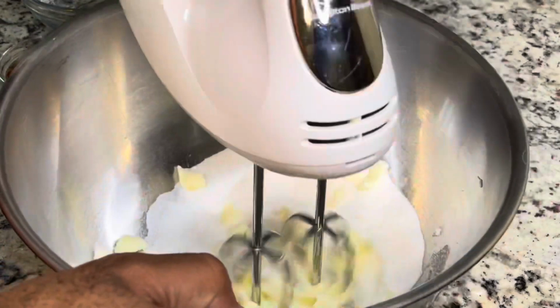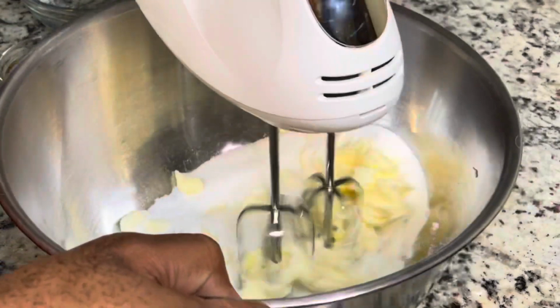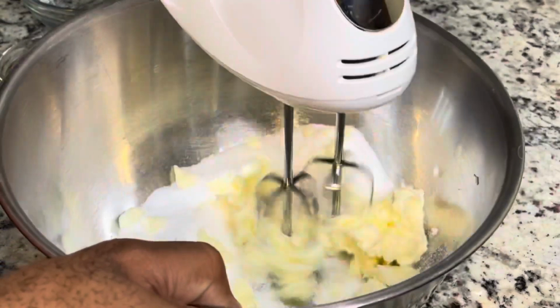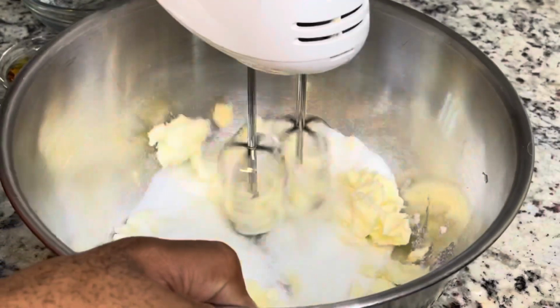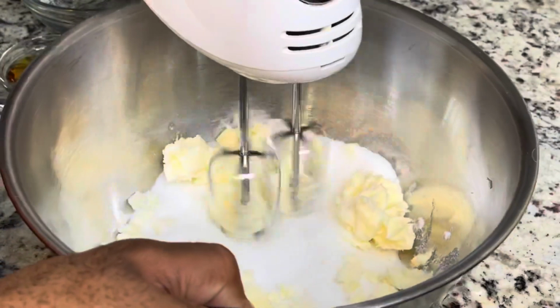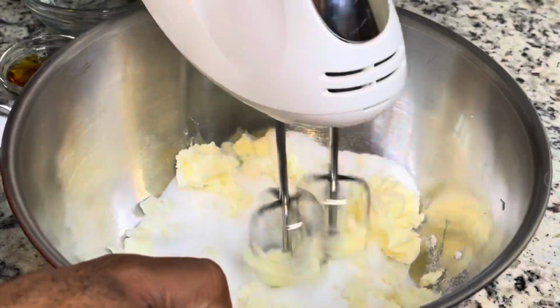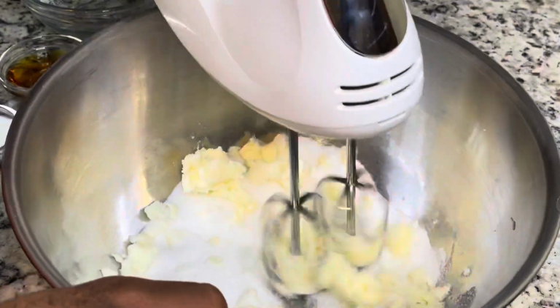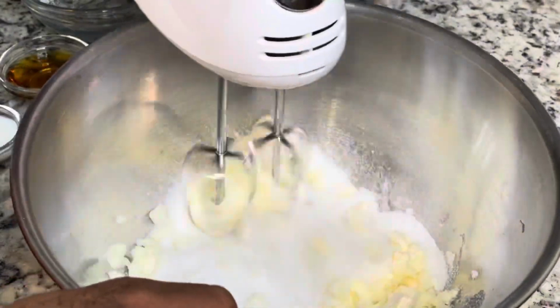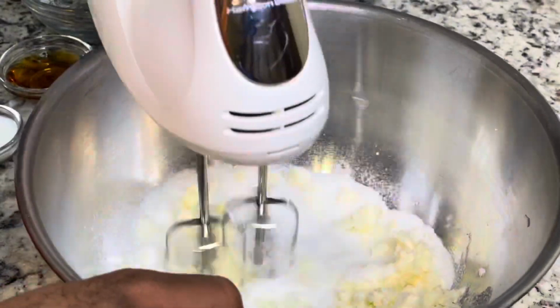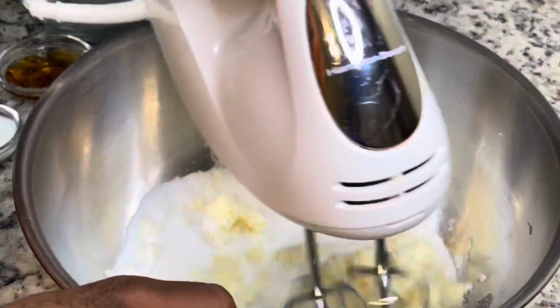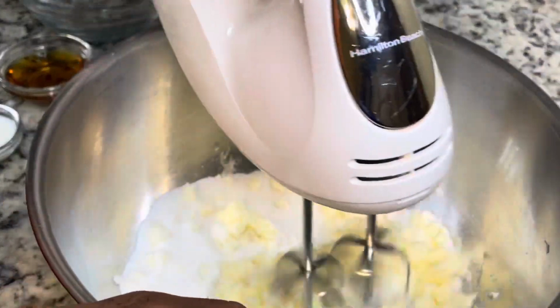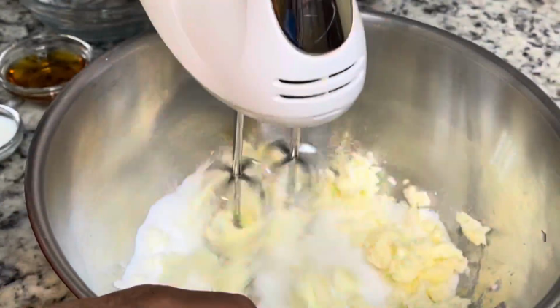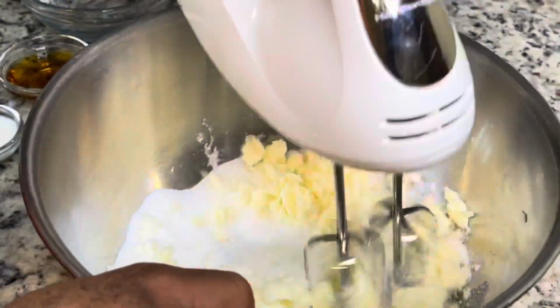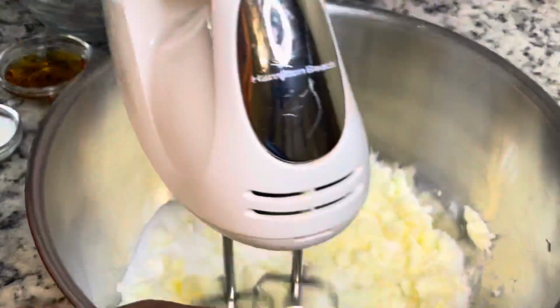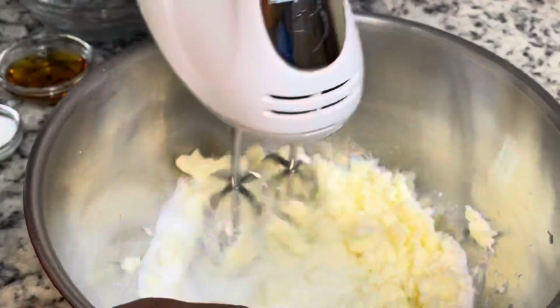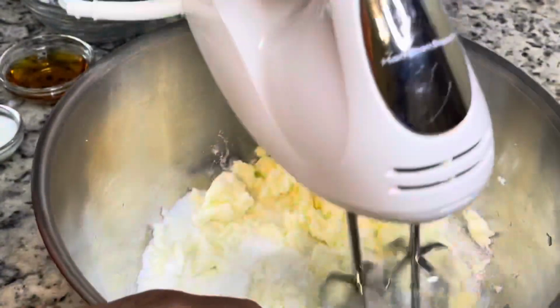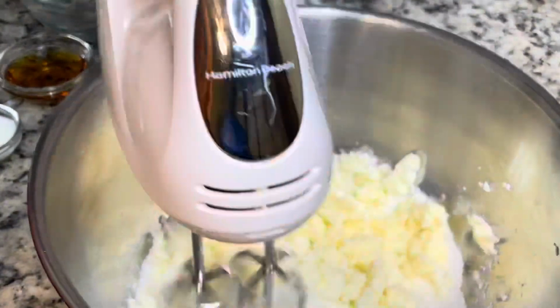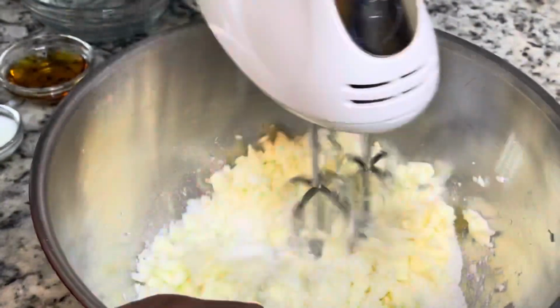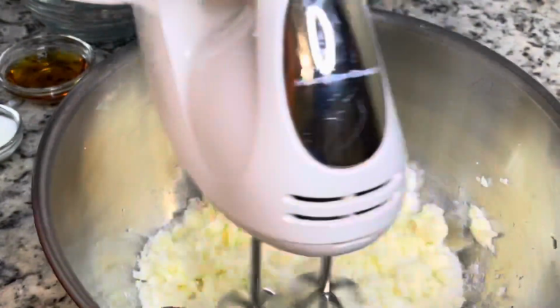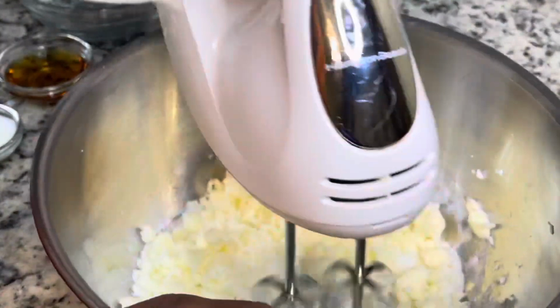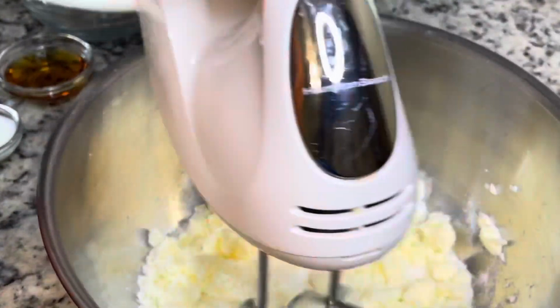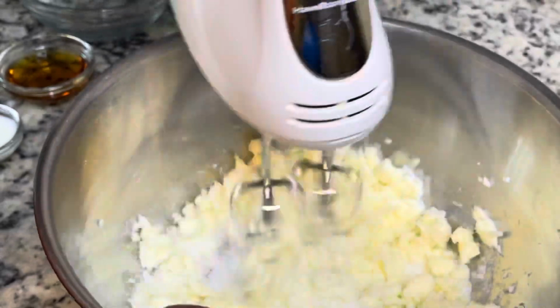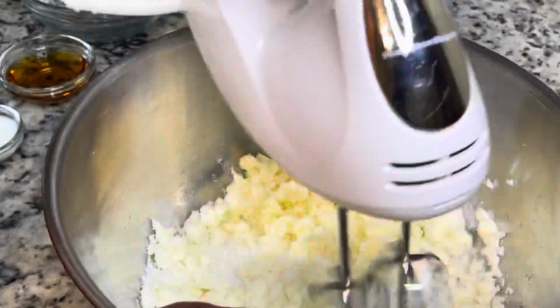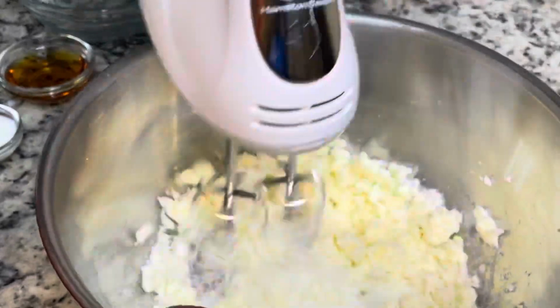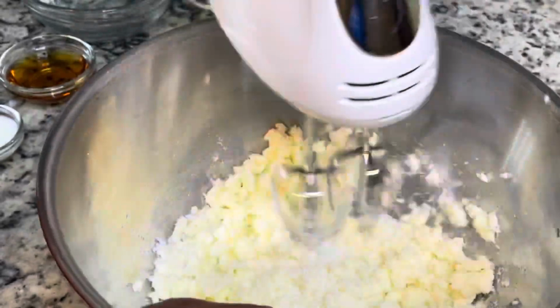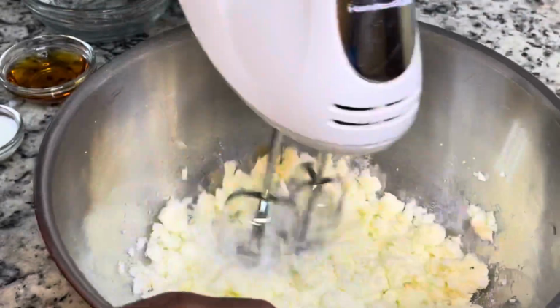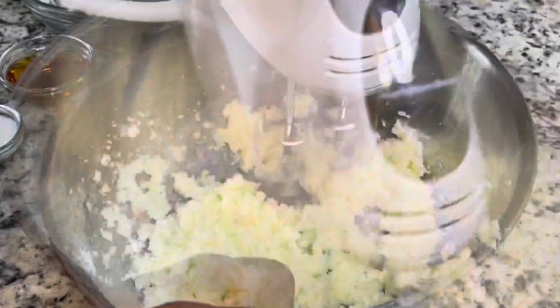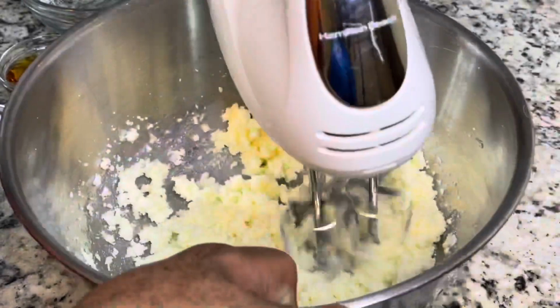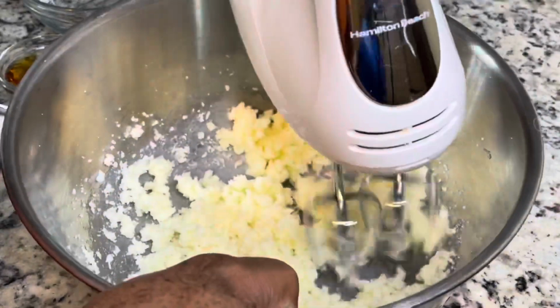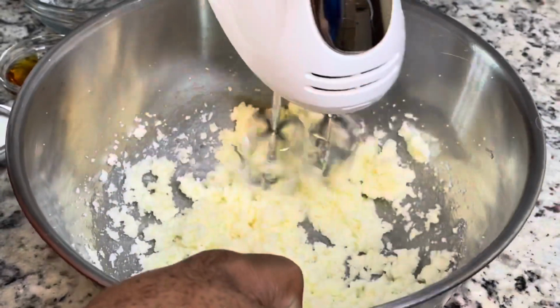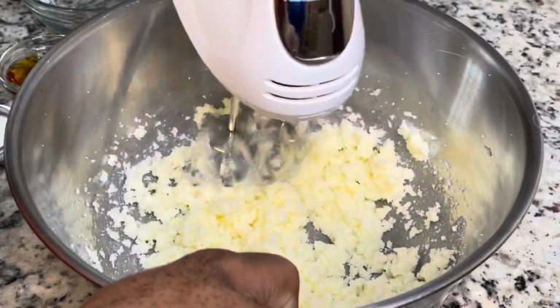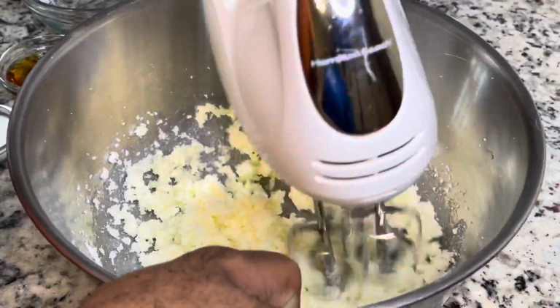My husband is helping me in the kitchen again today — I guess he just loves helping make these videos, y'all — but it's nice having him here. So you're just going to cream your butter and your sugar together.